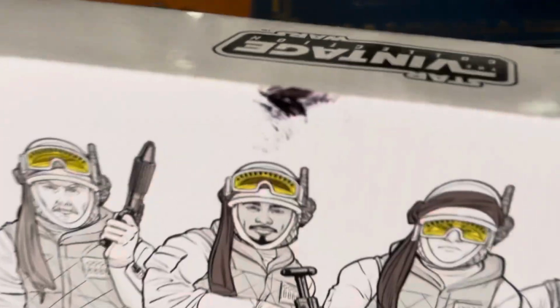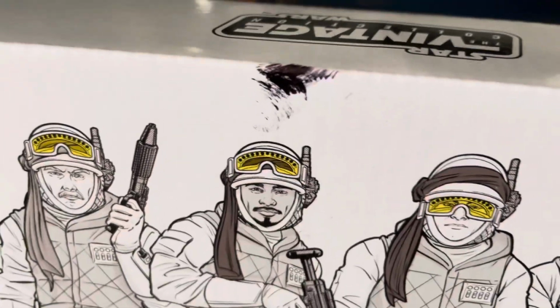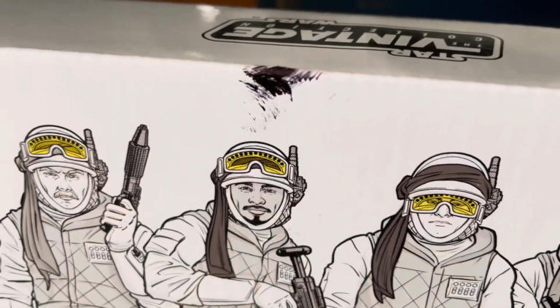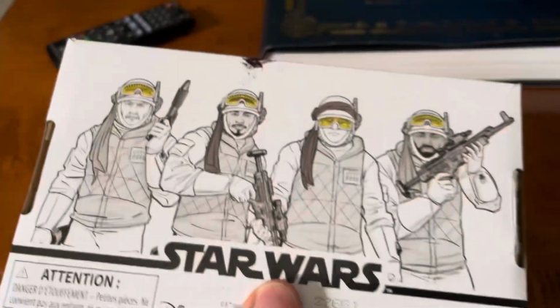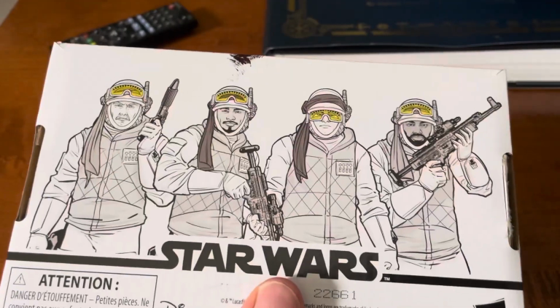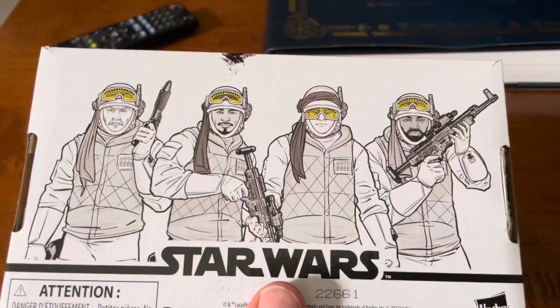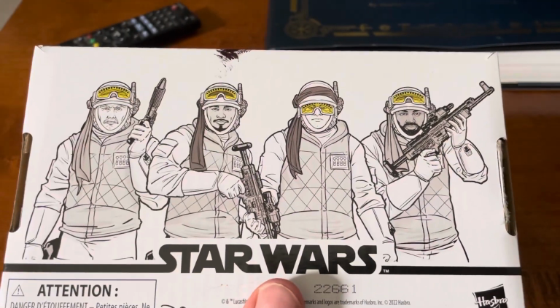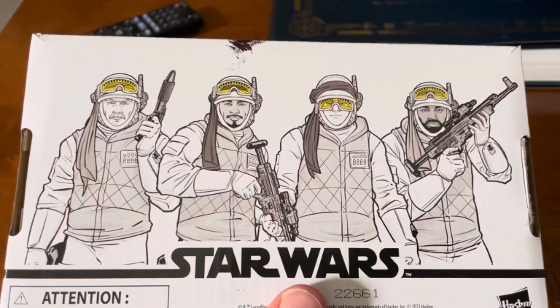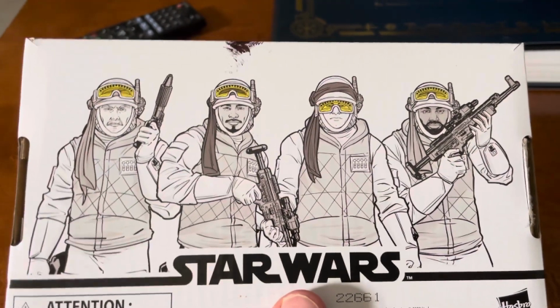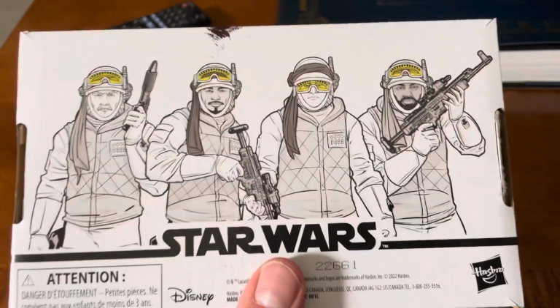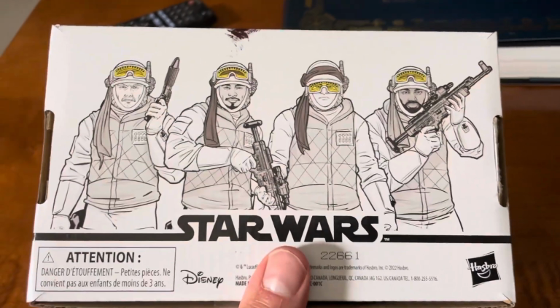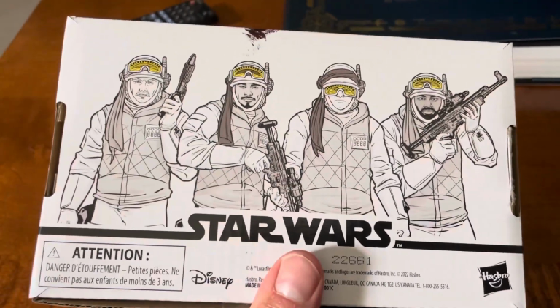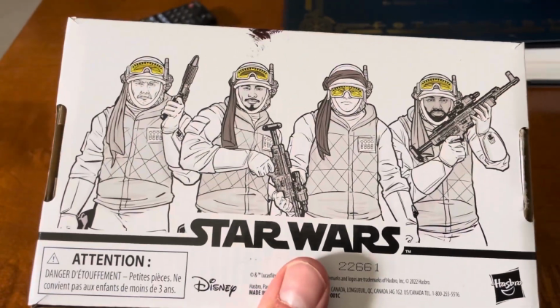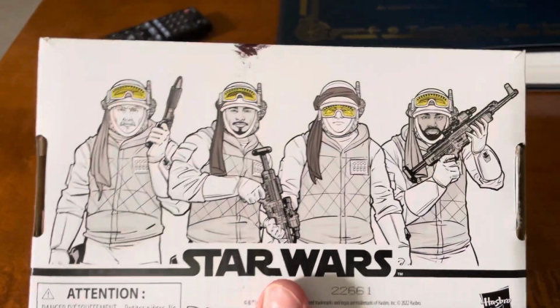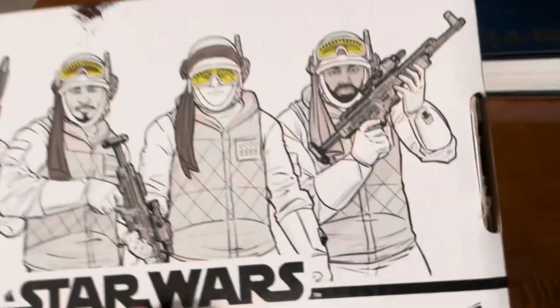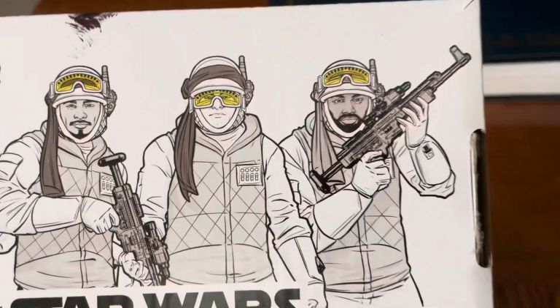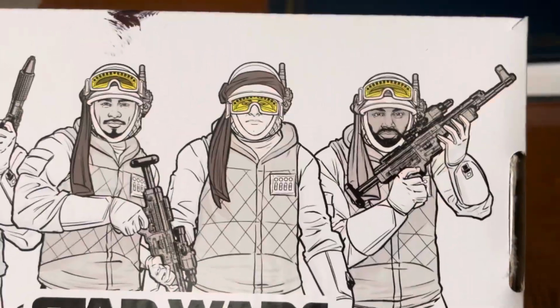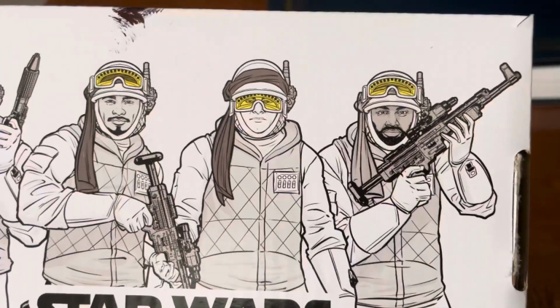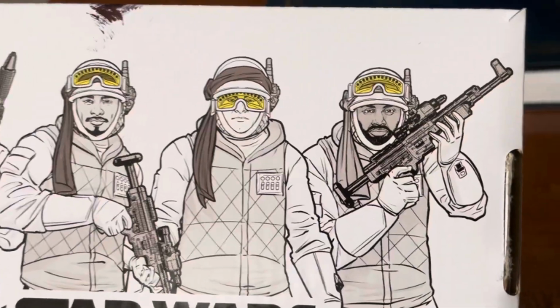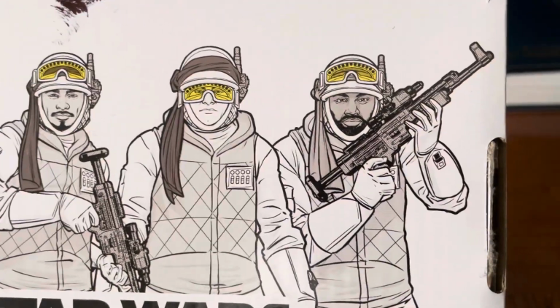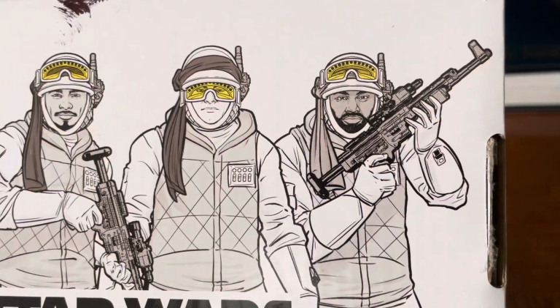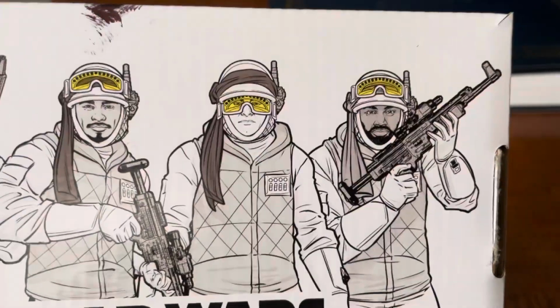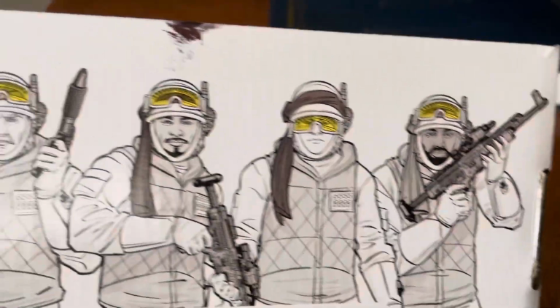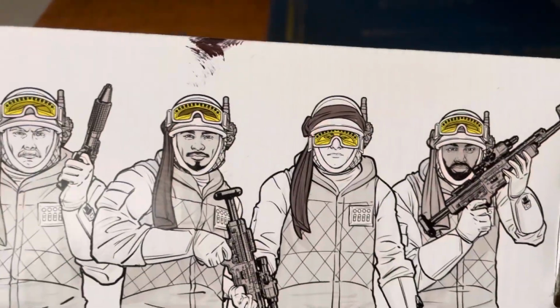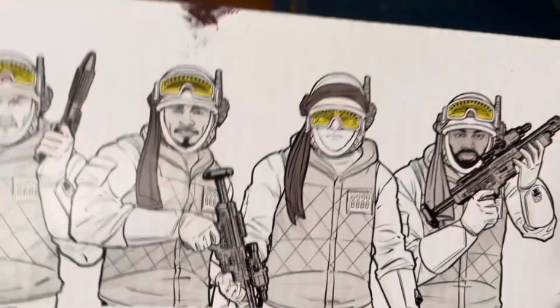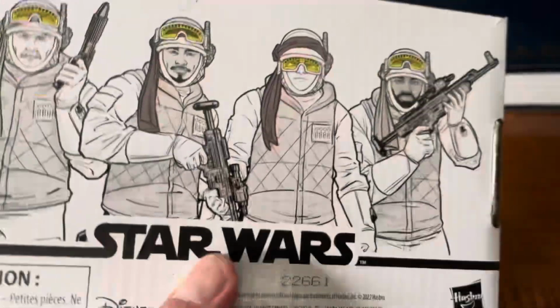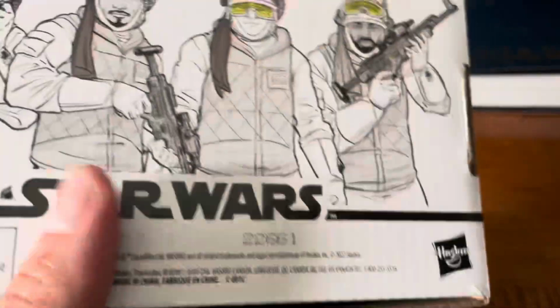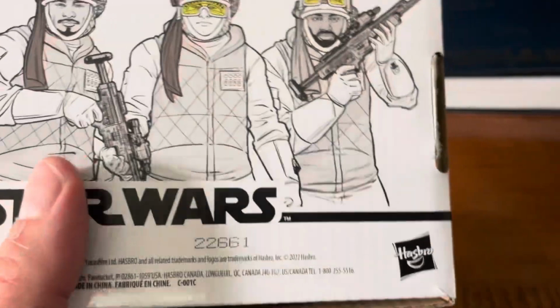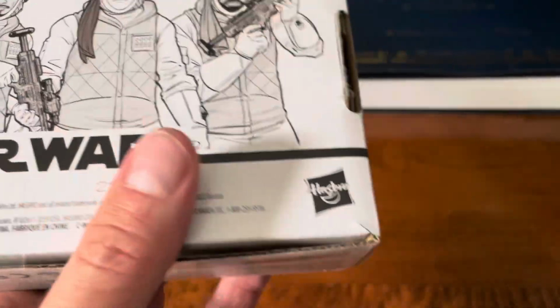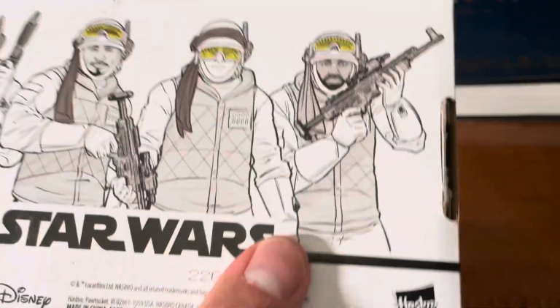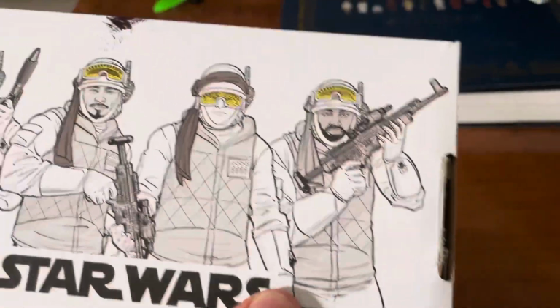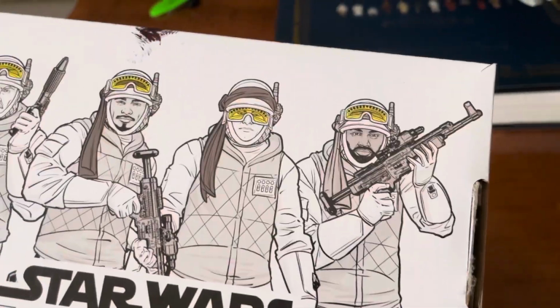I got a bit of a smudge there. I think everyone's already seen what these look like. It's interesting, though, that they chose the characters that they did — I don't remember these two guys on Hoth.